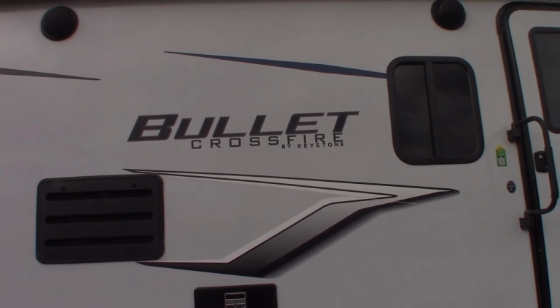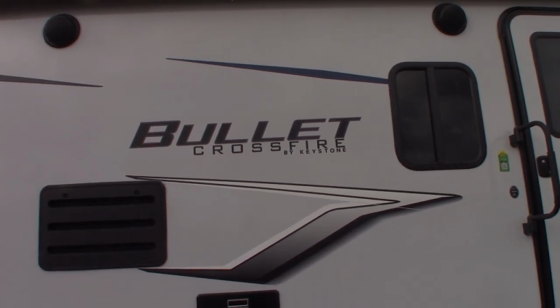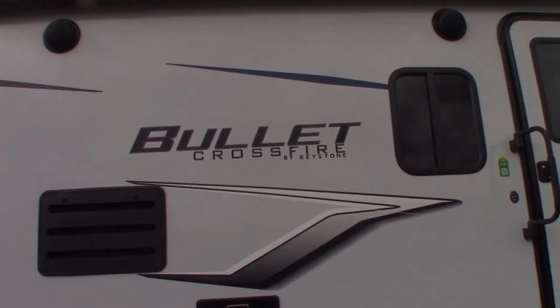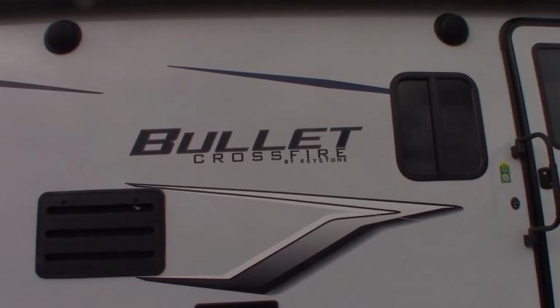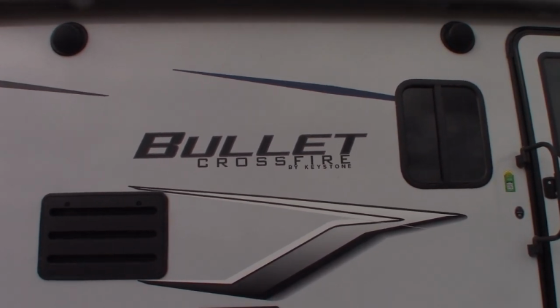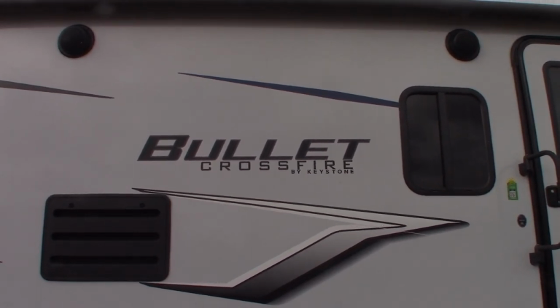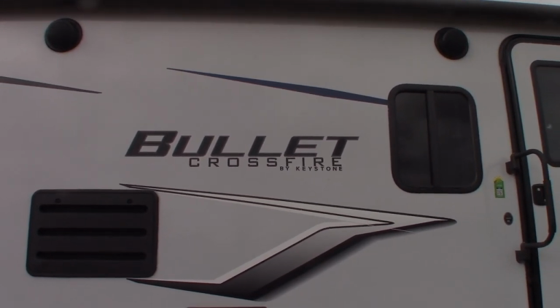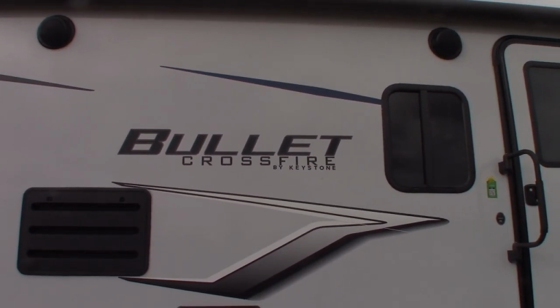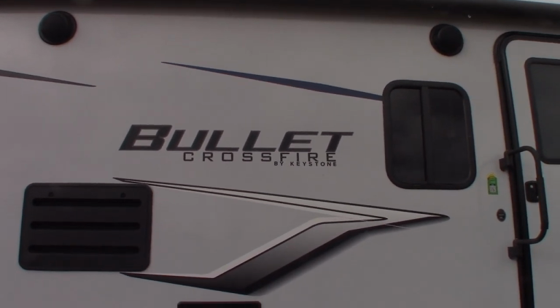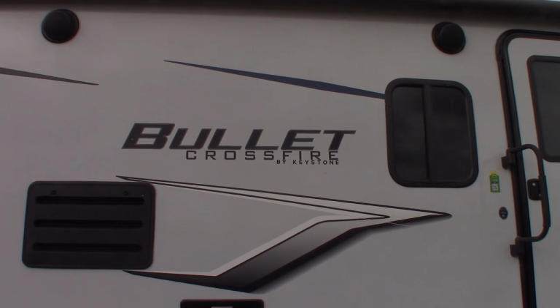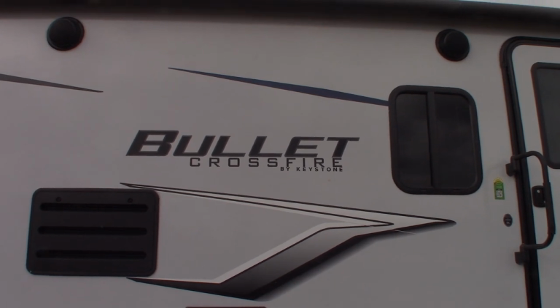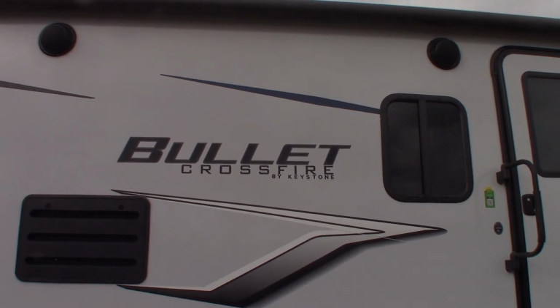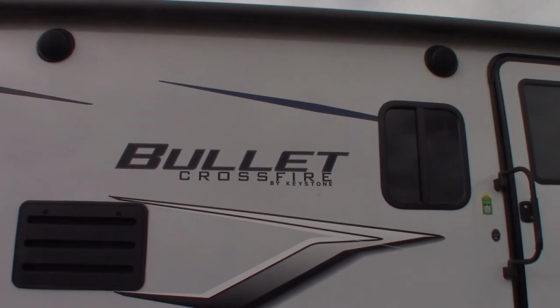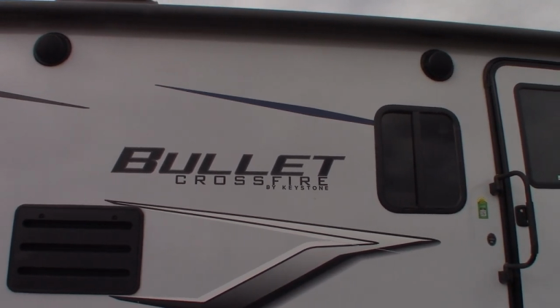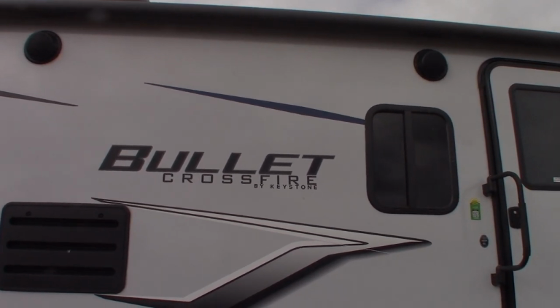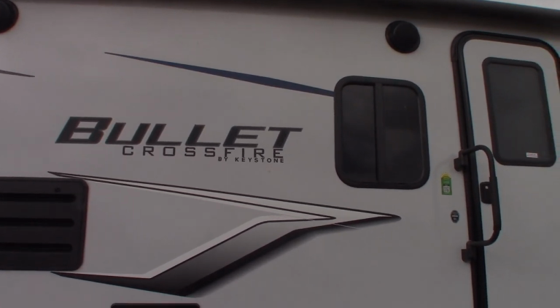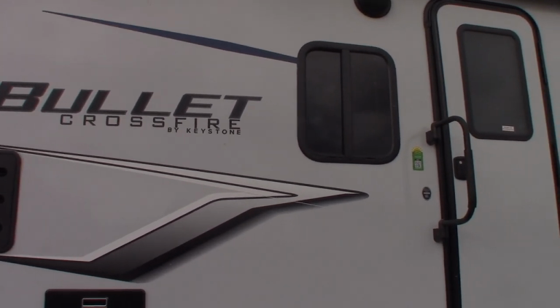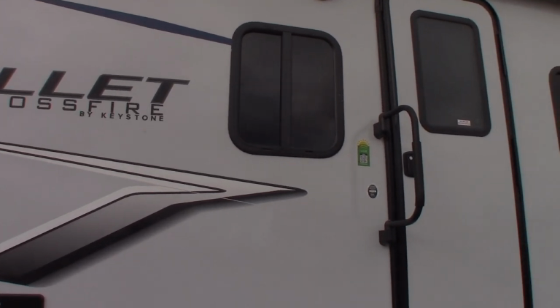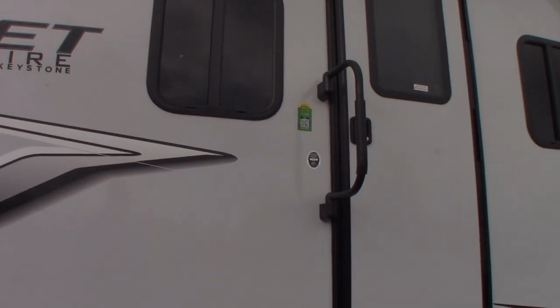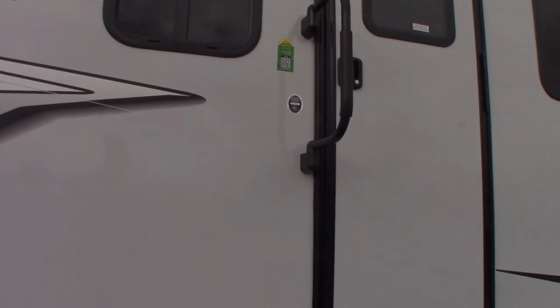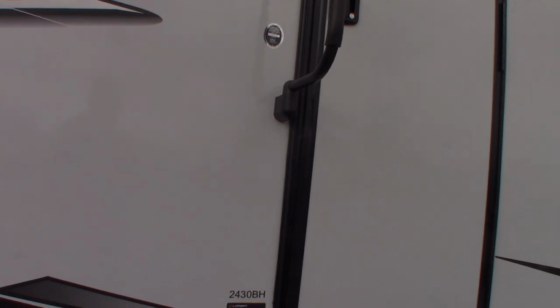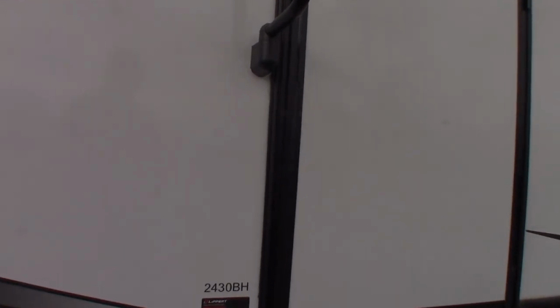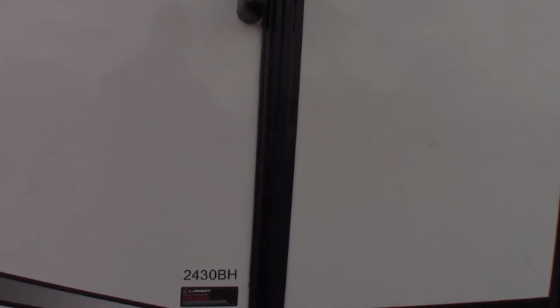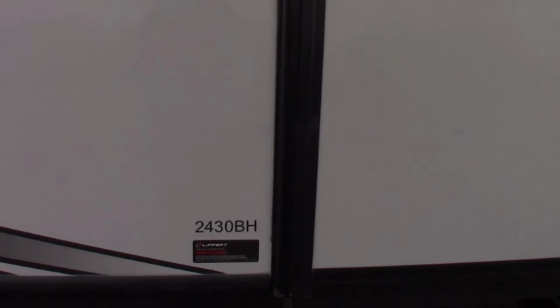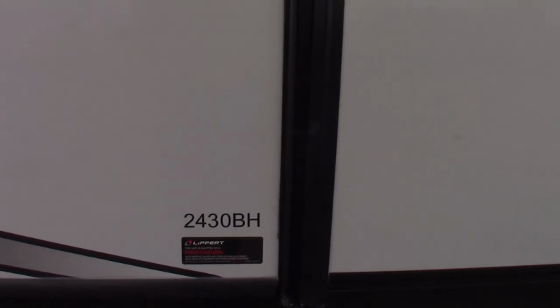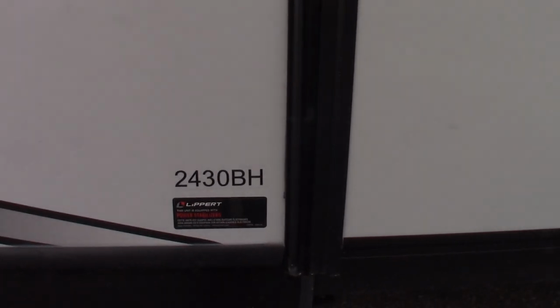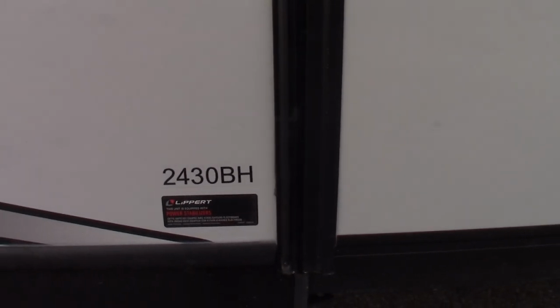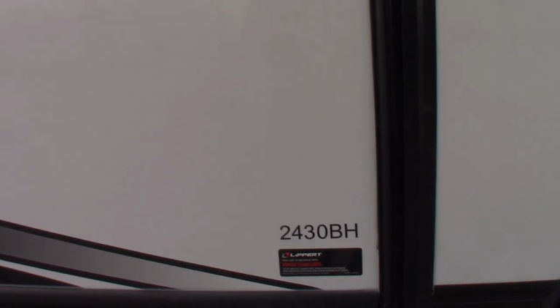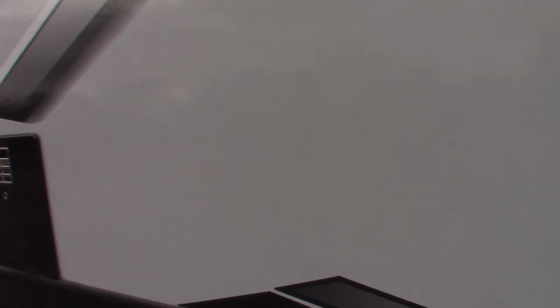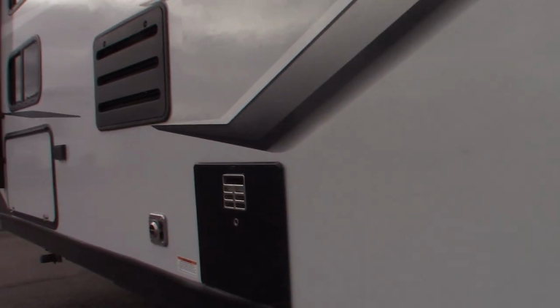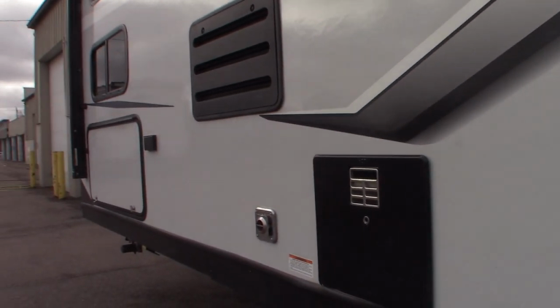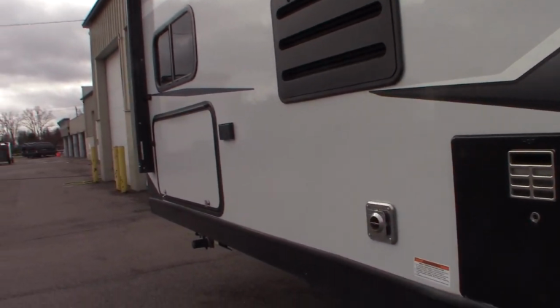This is Carl at National RV Detroit. I'm going to walk you through this 2022 Crossfire Bullet, model number 2430BH. I'm just going to show you some of the features and how they work.